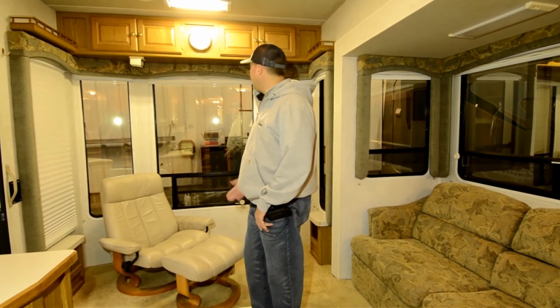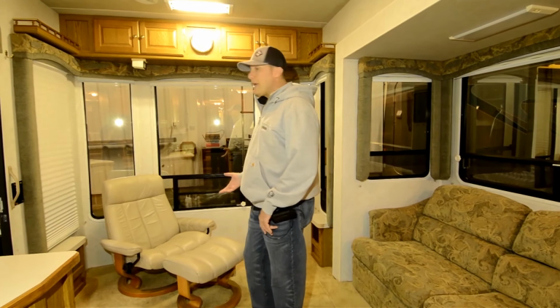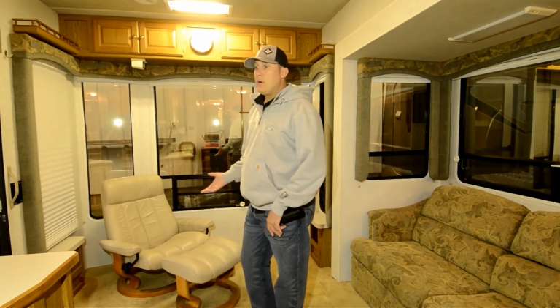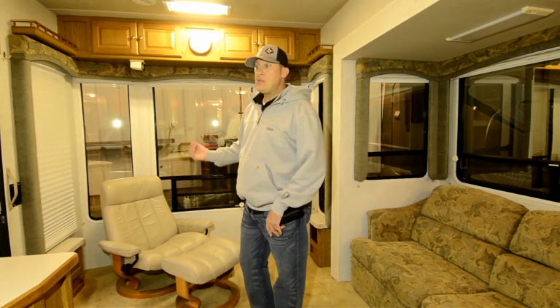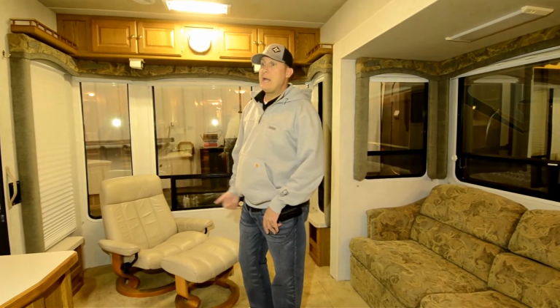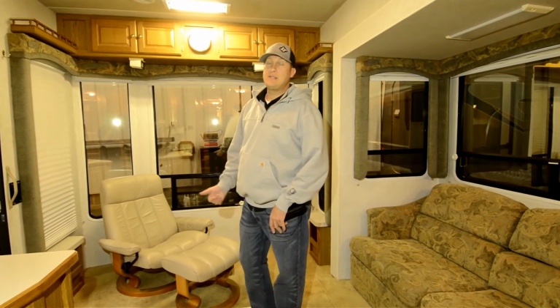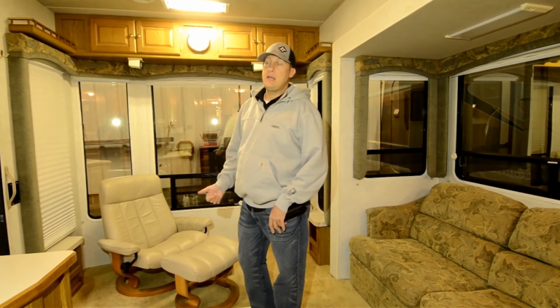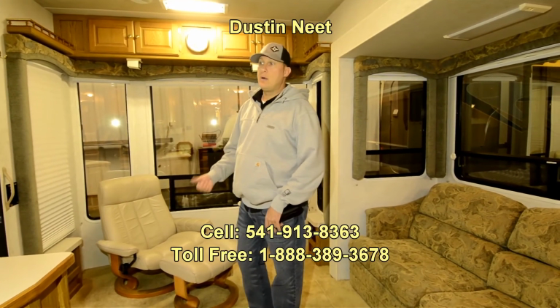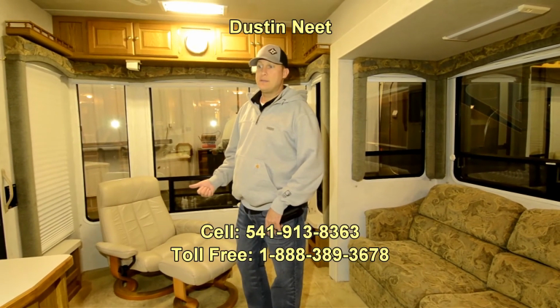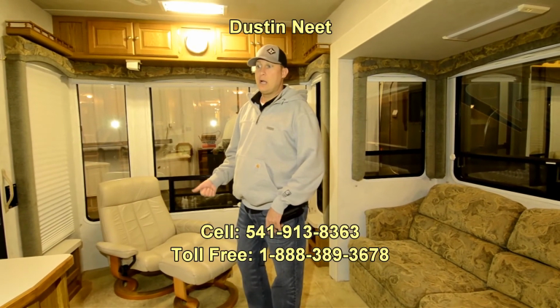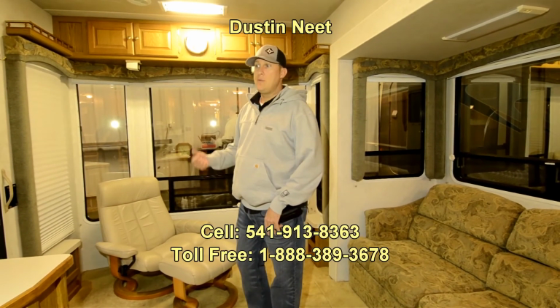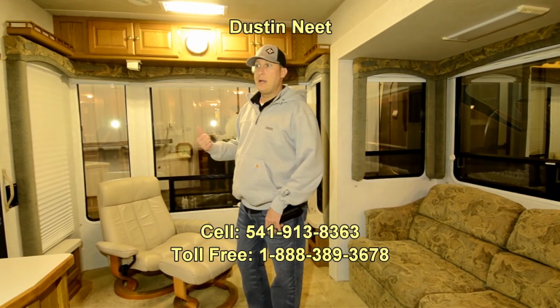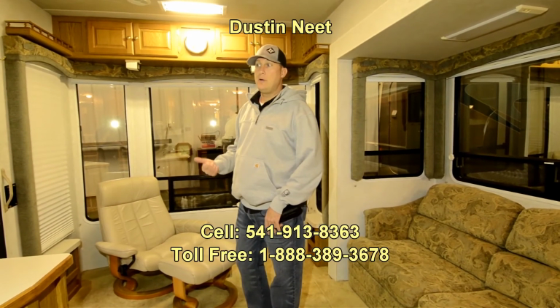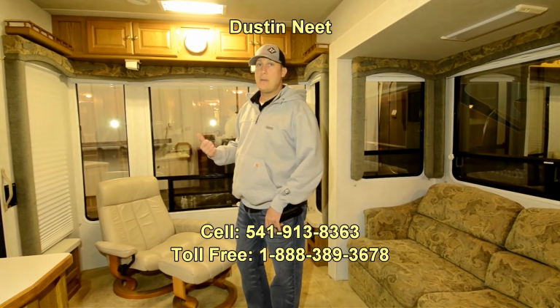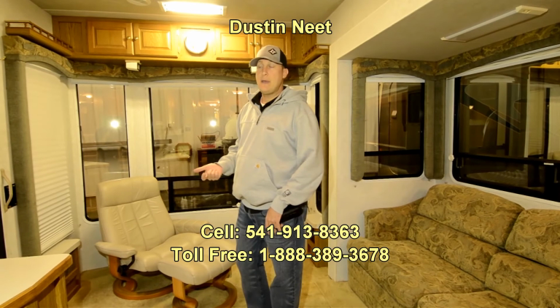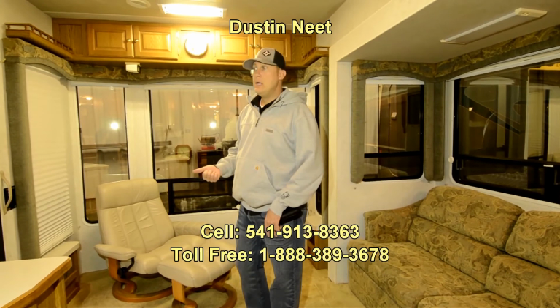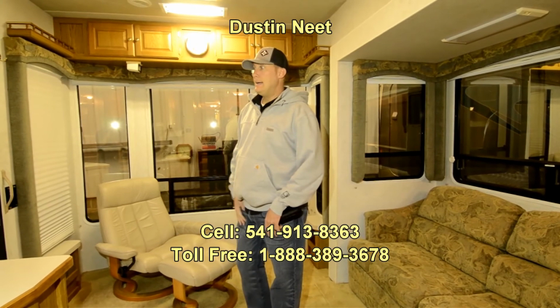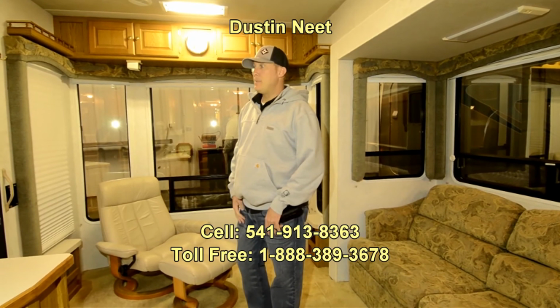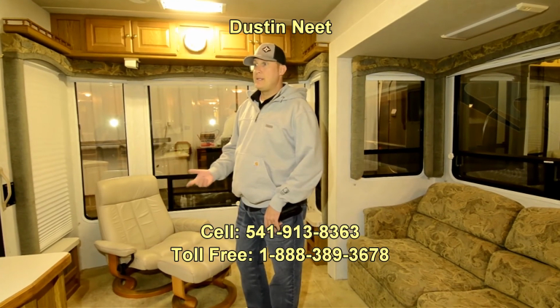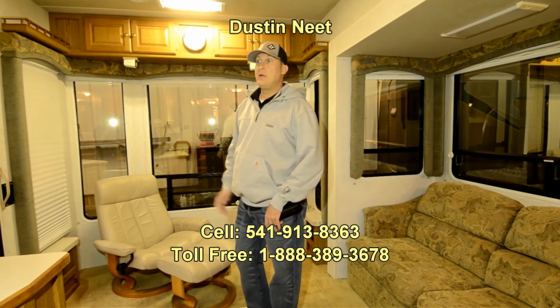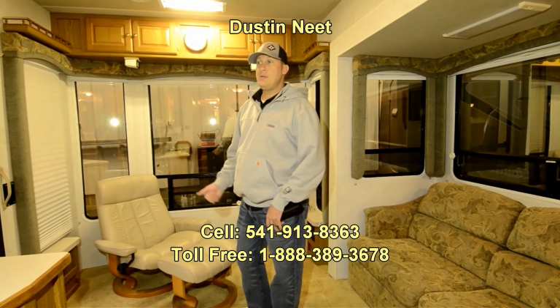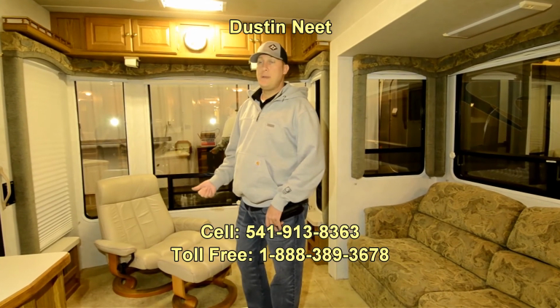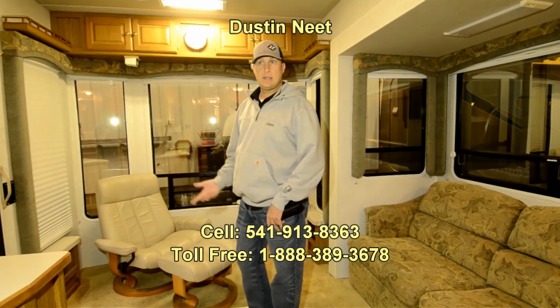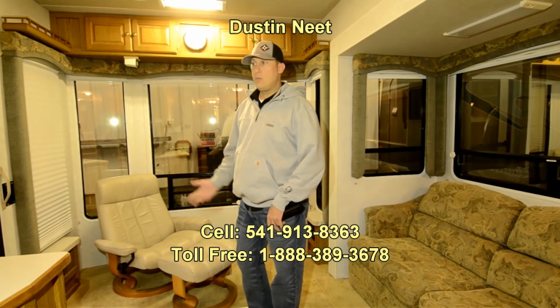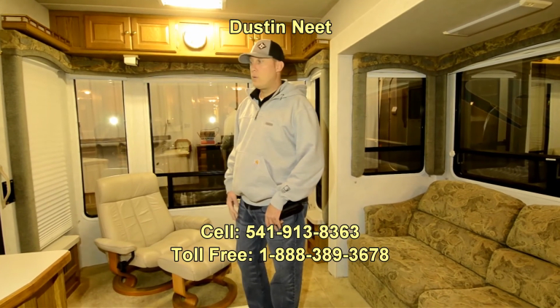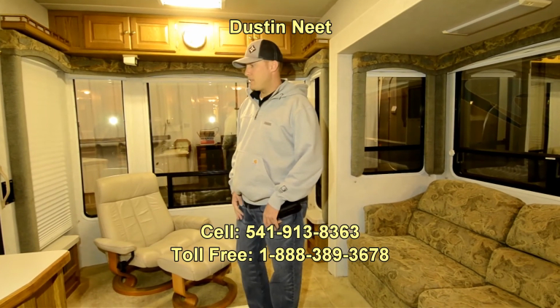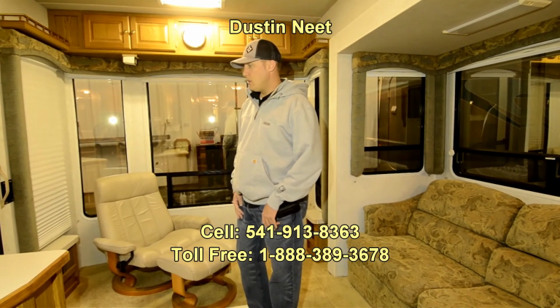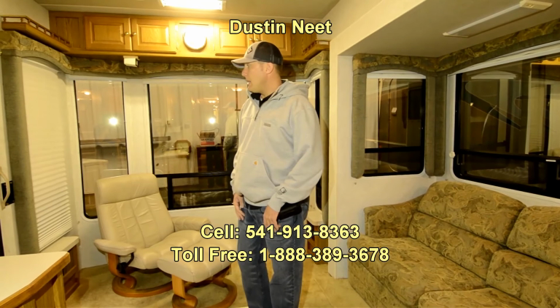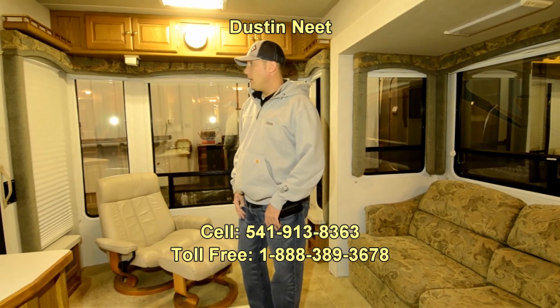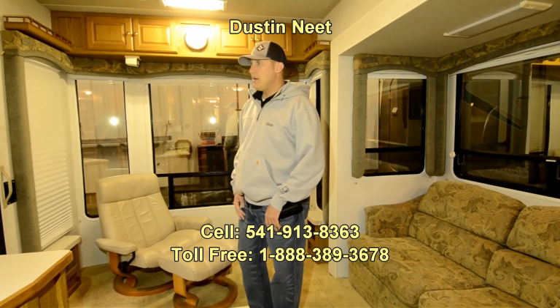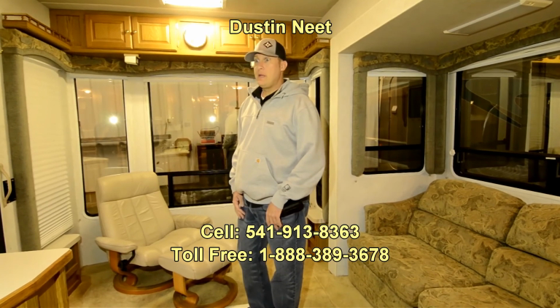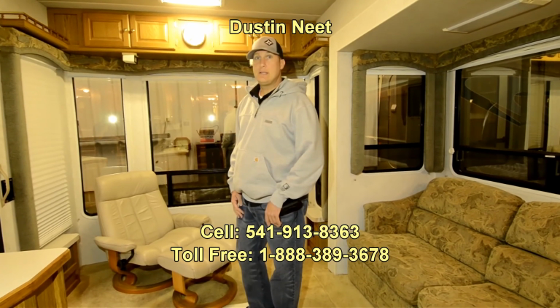If you'd like any more information, contact me — Dustin Neat here, rvsalesoforegon.com. You can pick up the phone, drop me an email, or text me — my cell phone is on there. Whatever works best for you. I look forward to hearing from you. Thanks again.